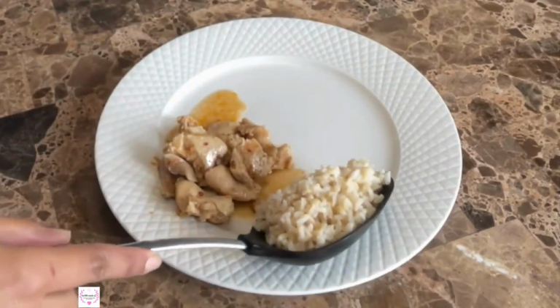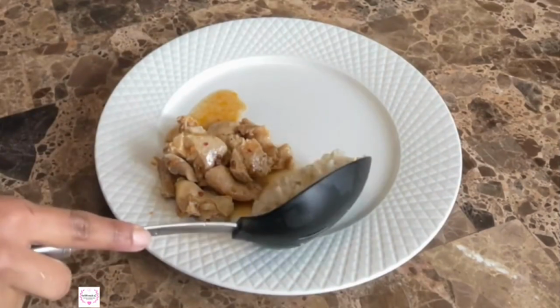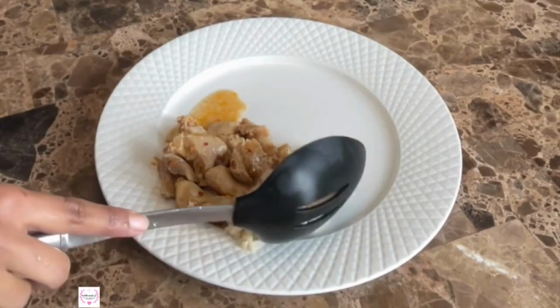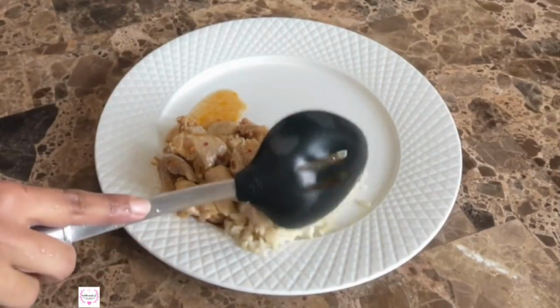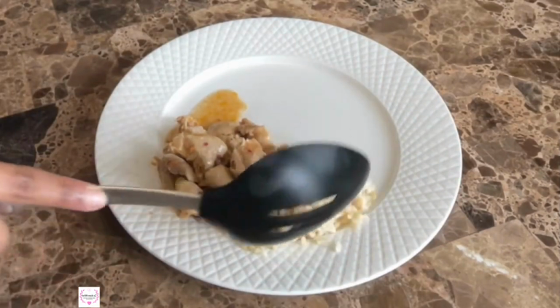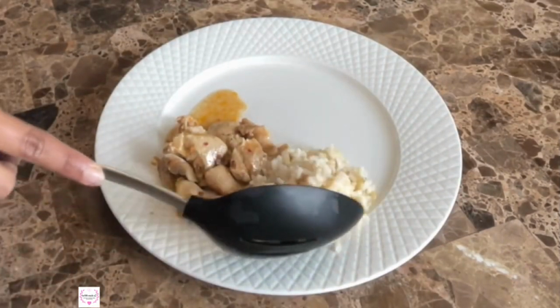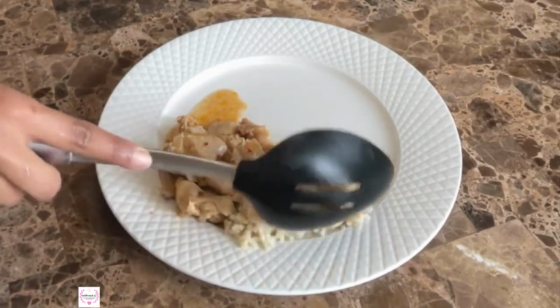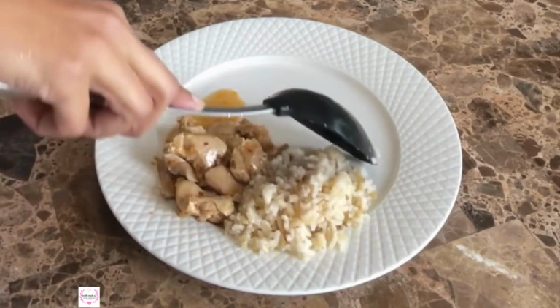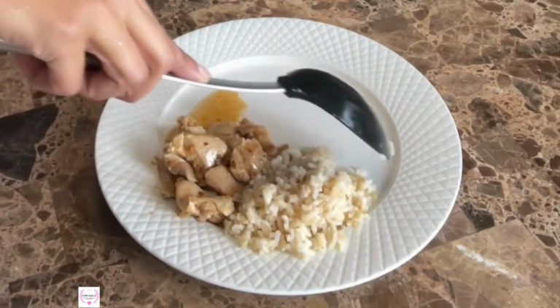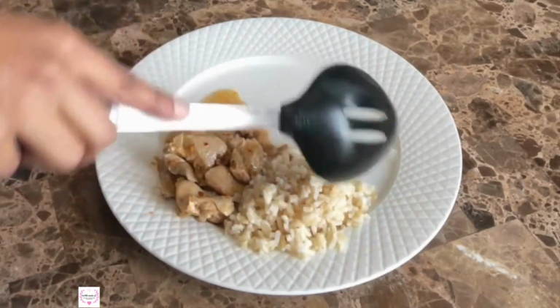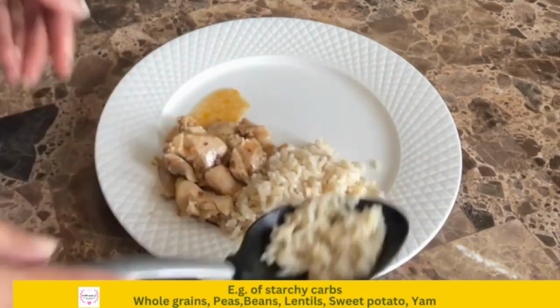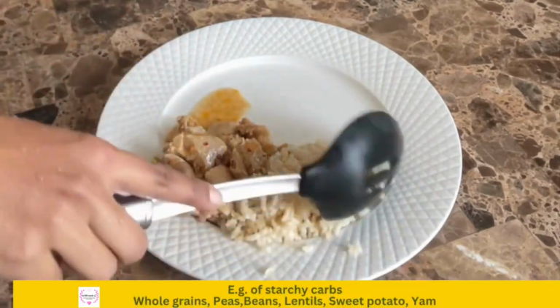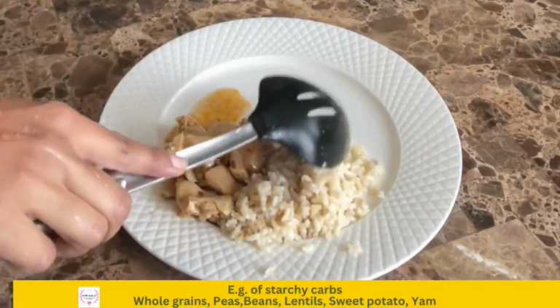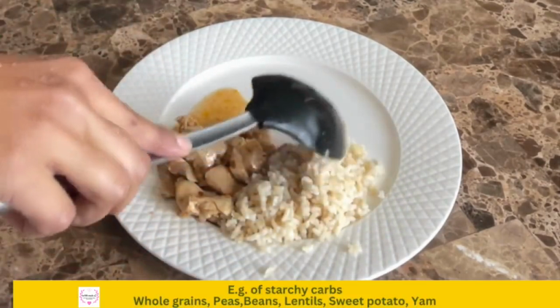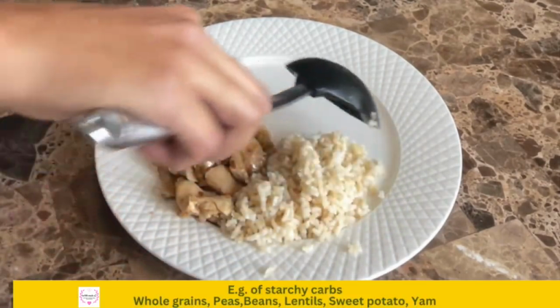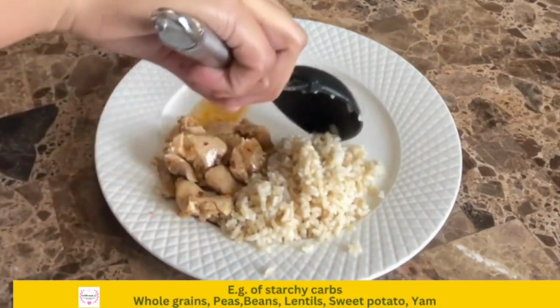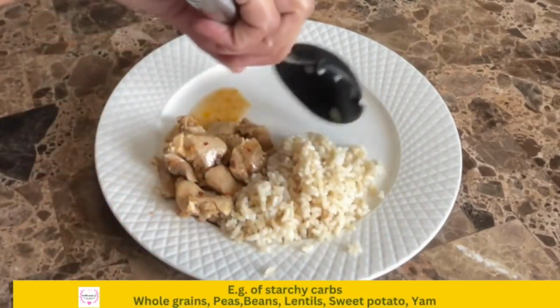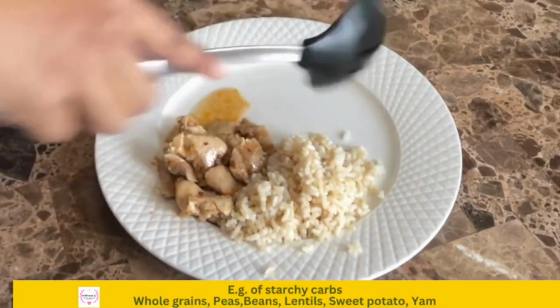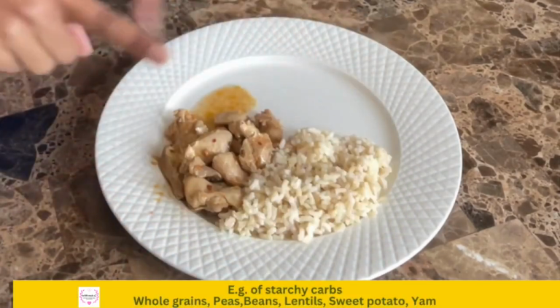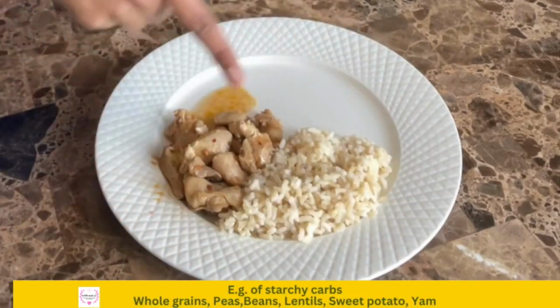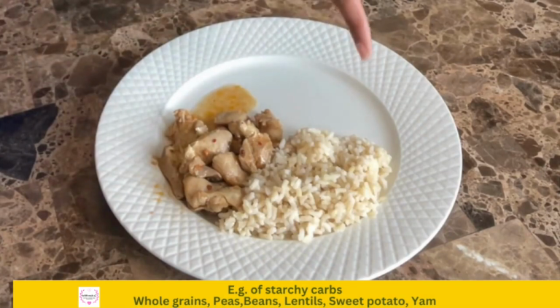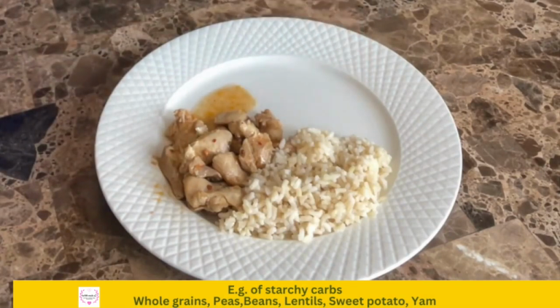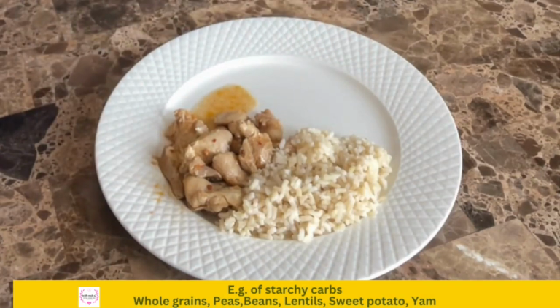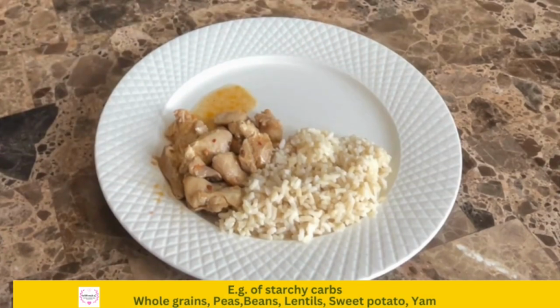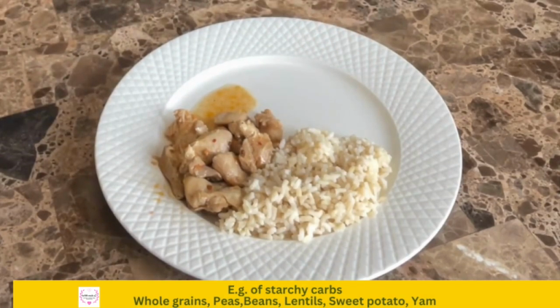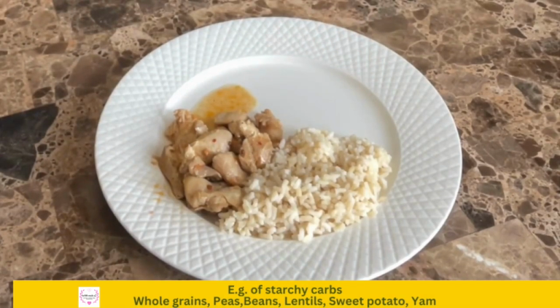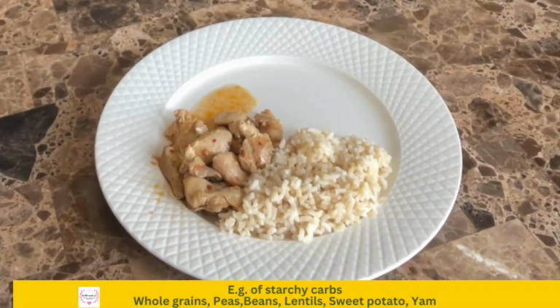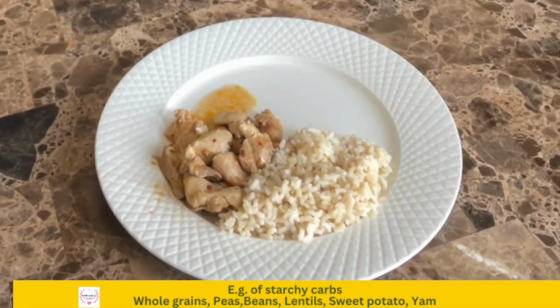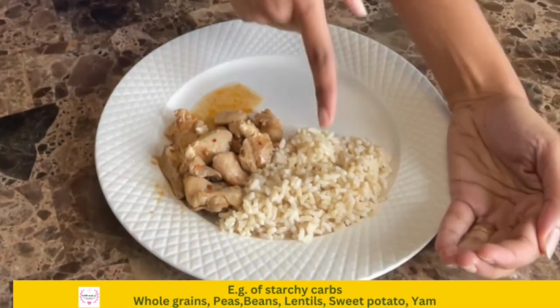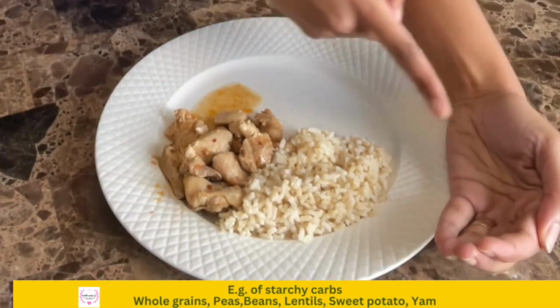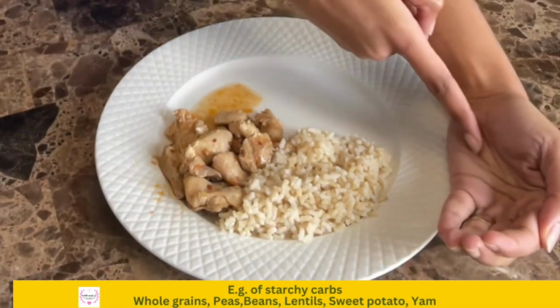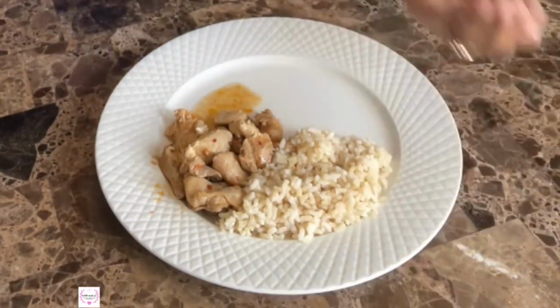For the second step, I'm going to add some starchy carbs to the other quarter of the plate. For this meal I'm using some brown rice, filling a quarter of my plate, which works out to about the size of my cupped hand.